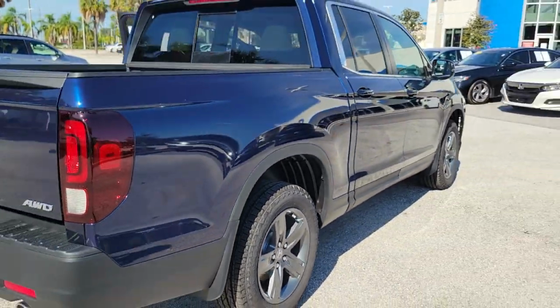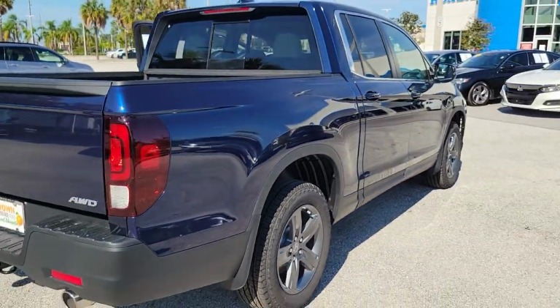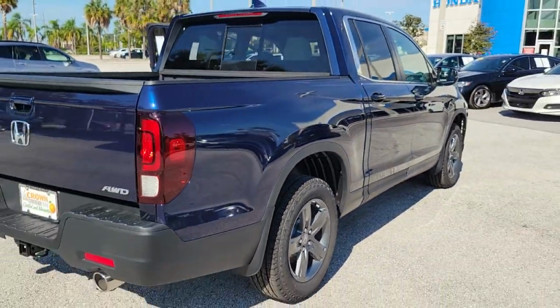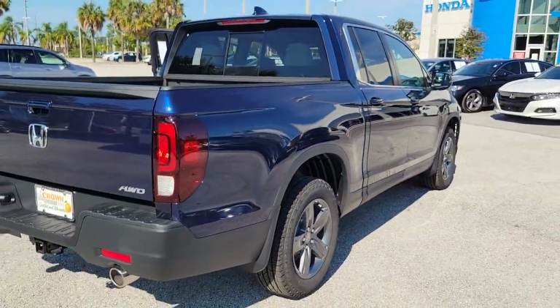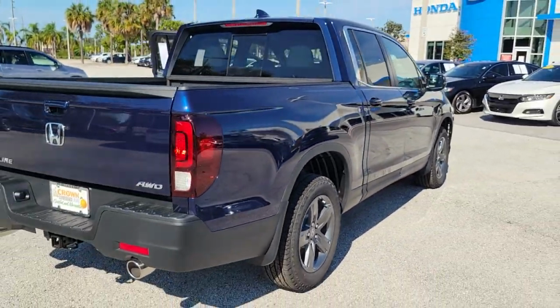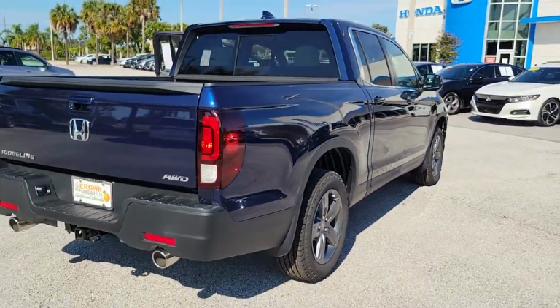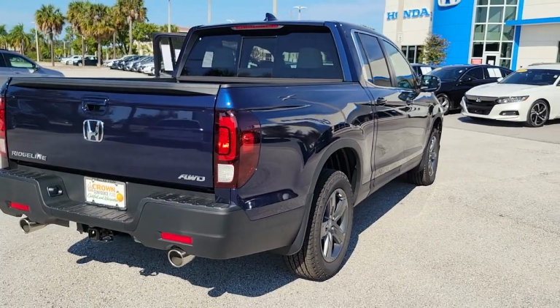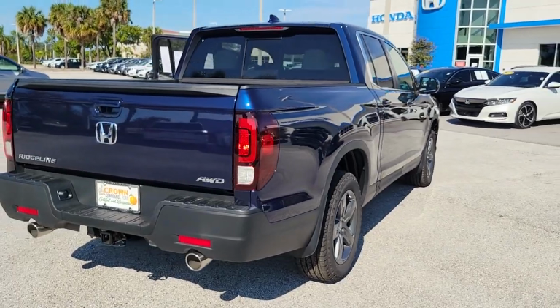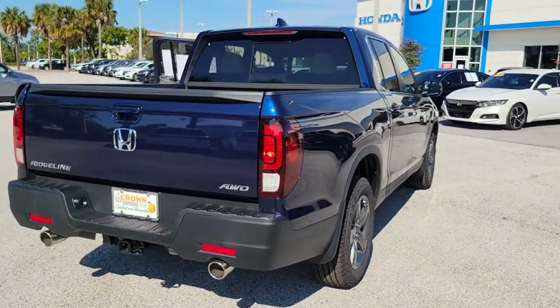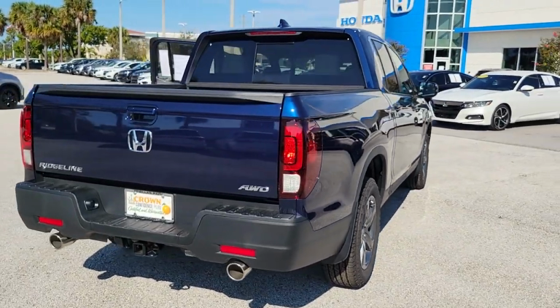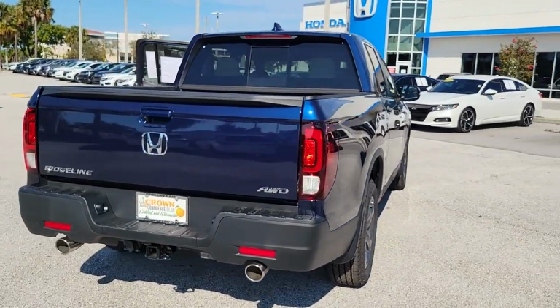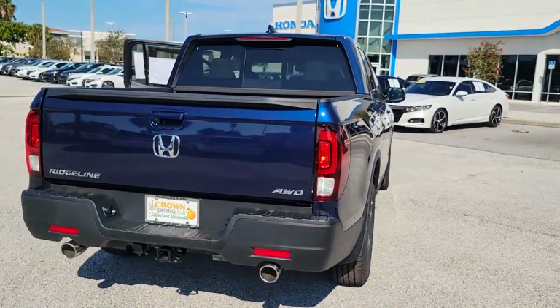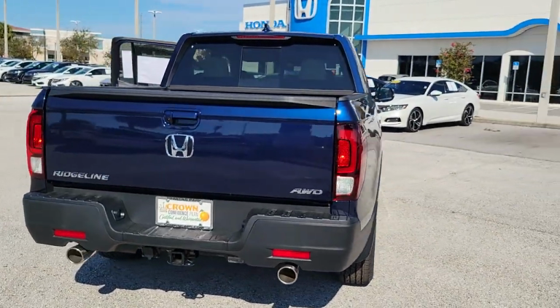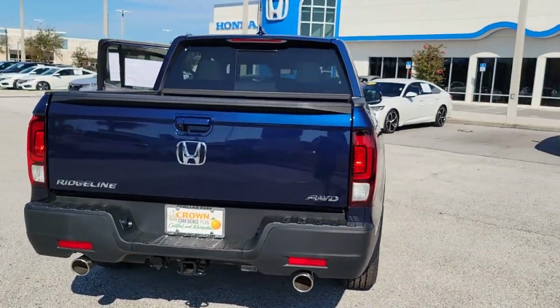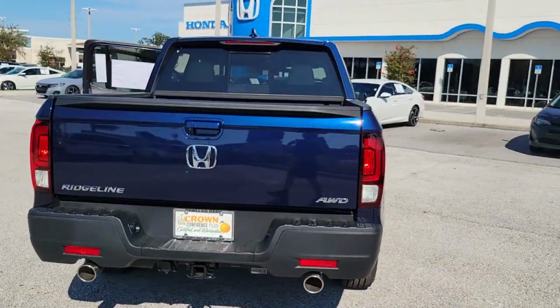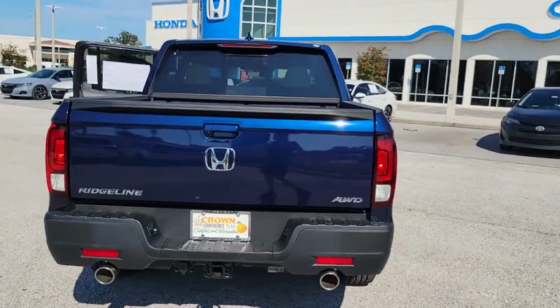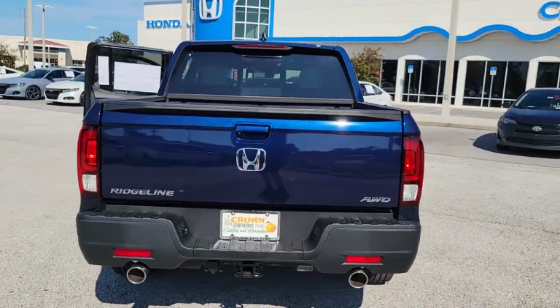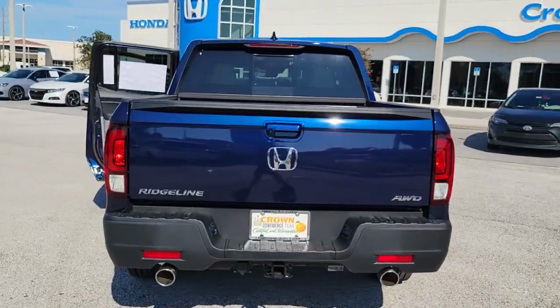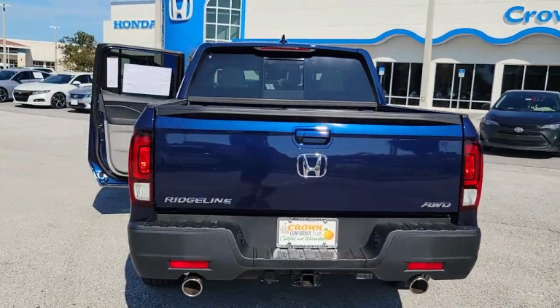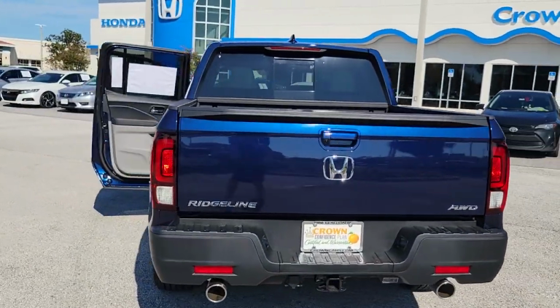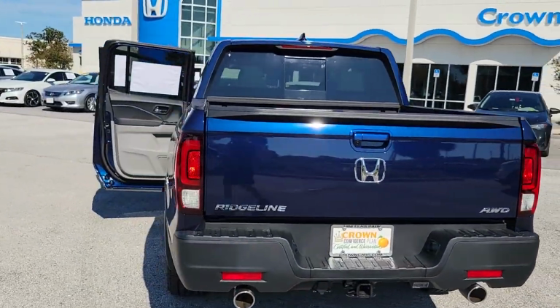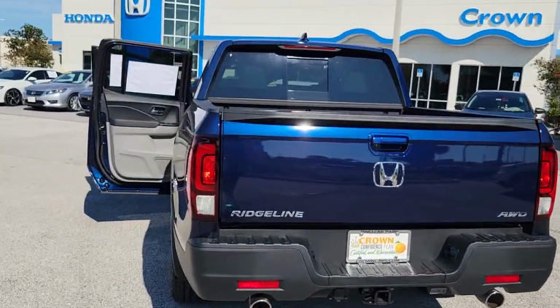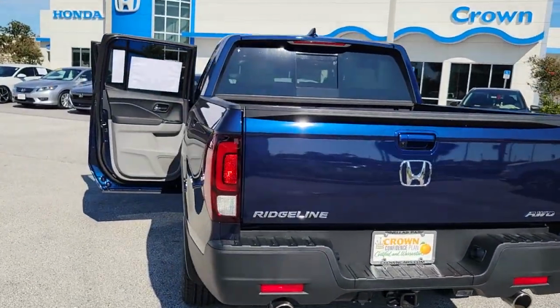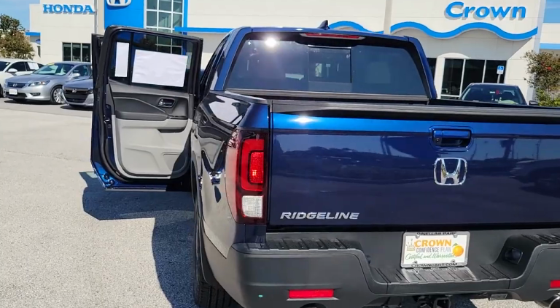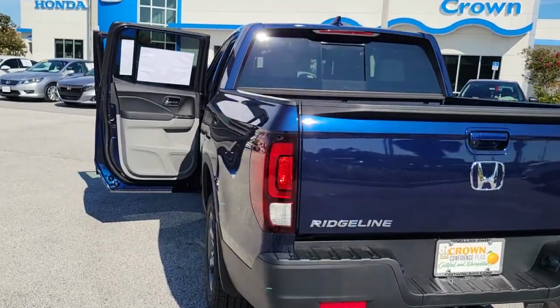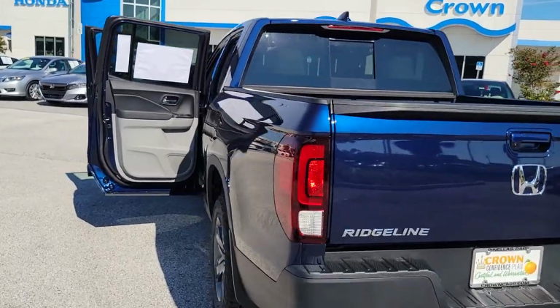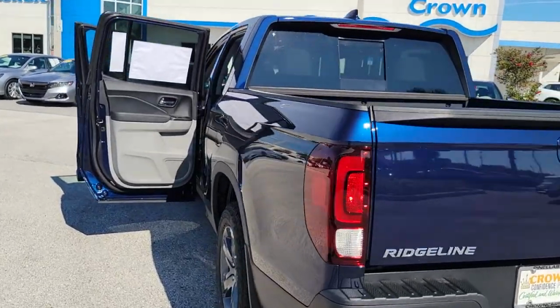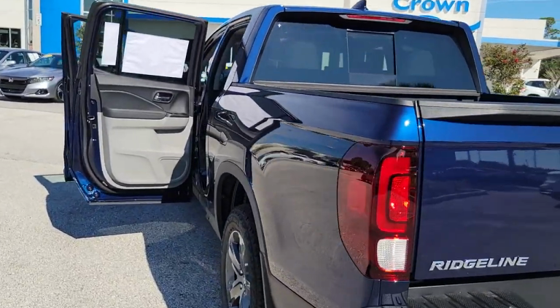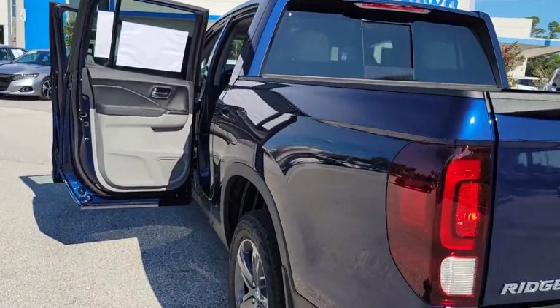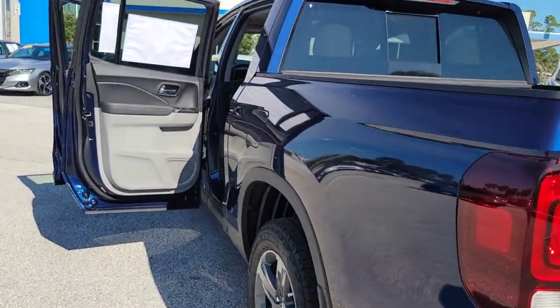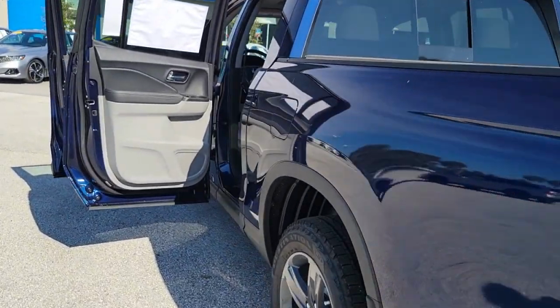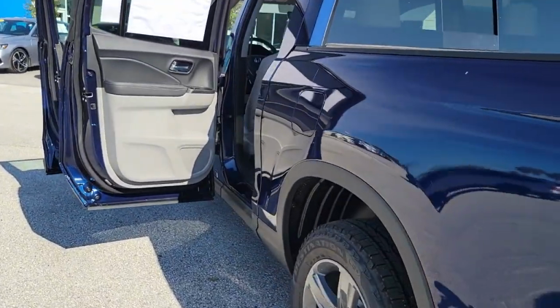These are just some of the great options this vehicle comes with: keyless entry, sun/moonroof, power passenger seat, satellite radio, fog lamps.